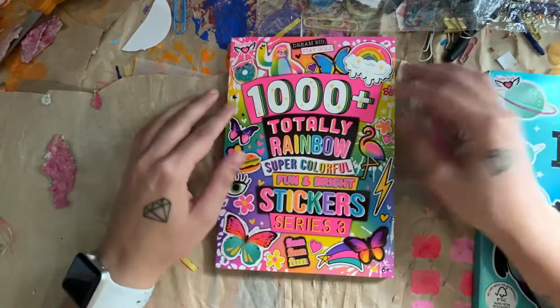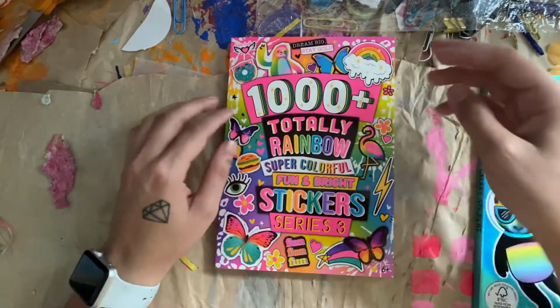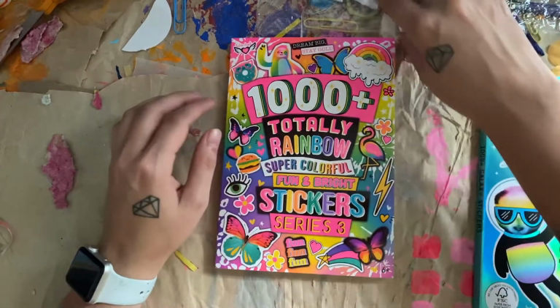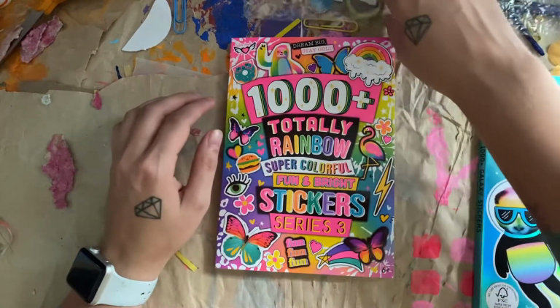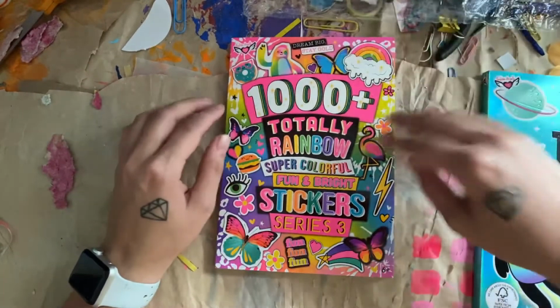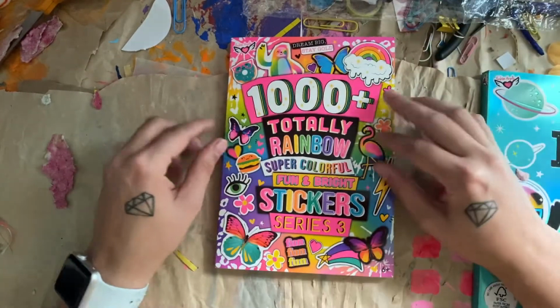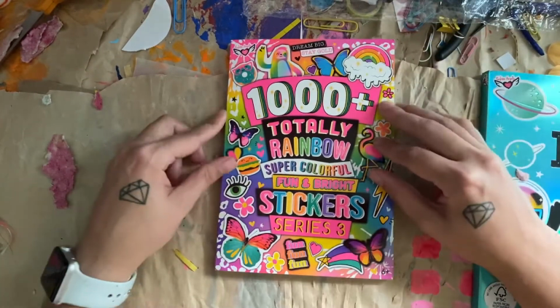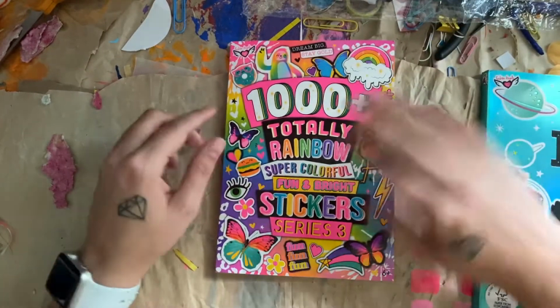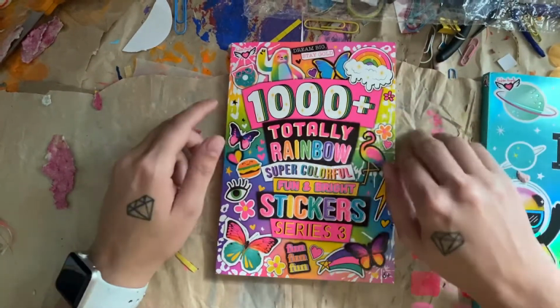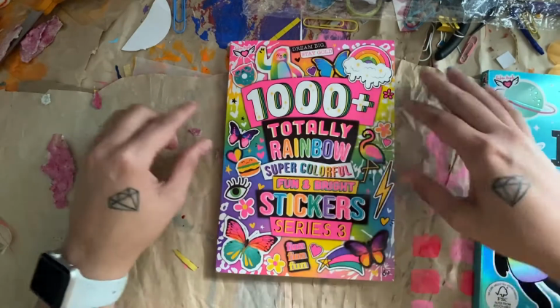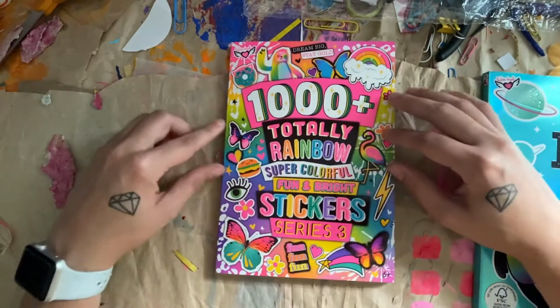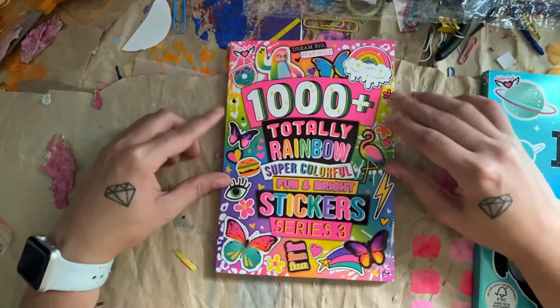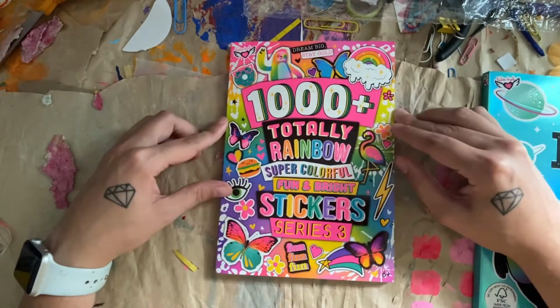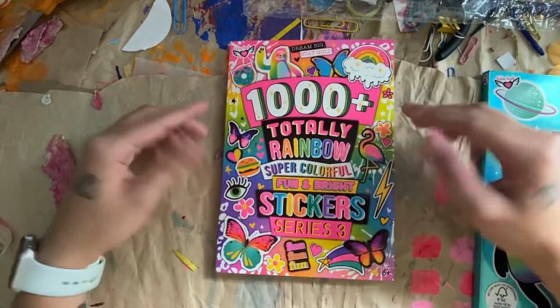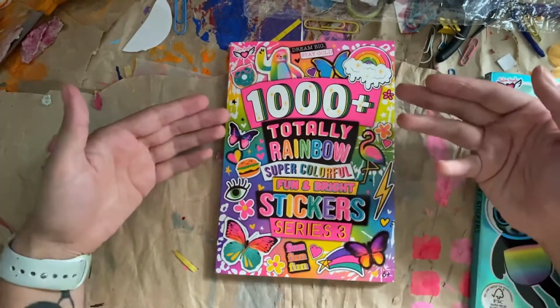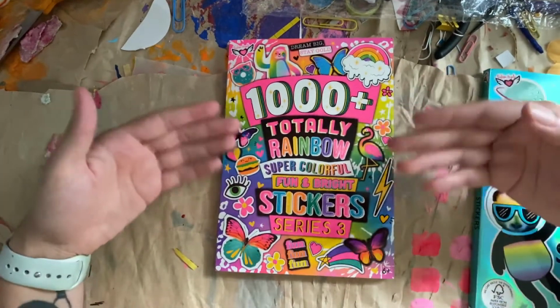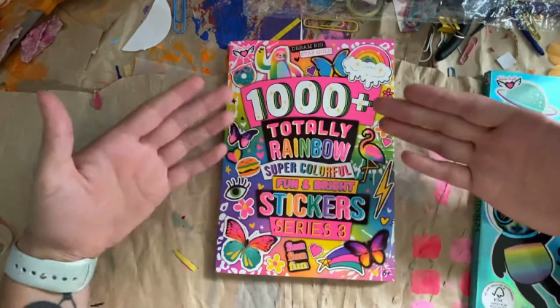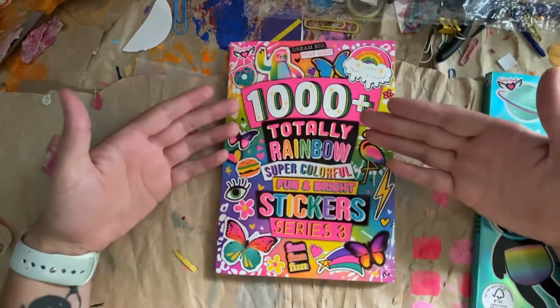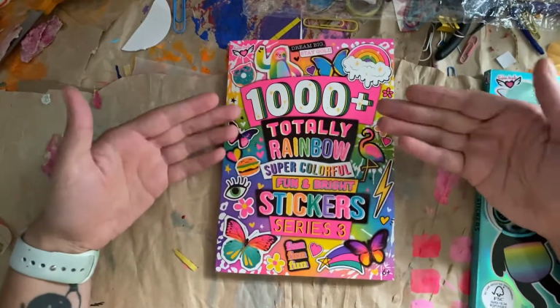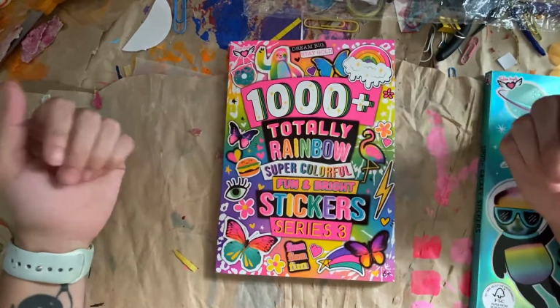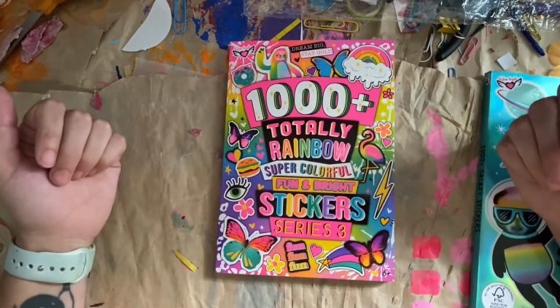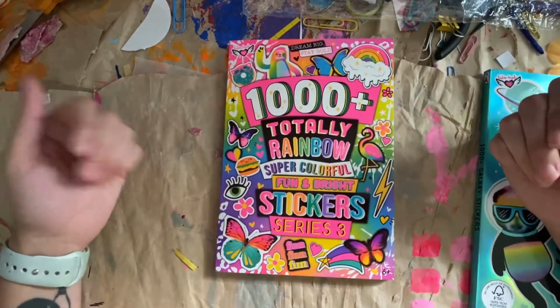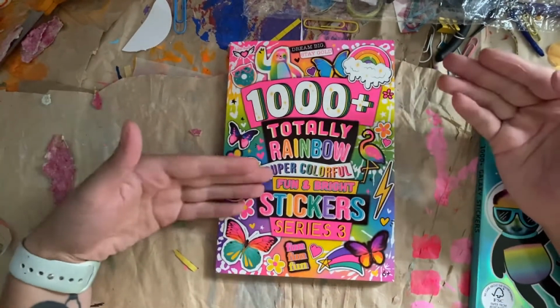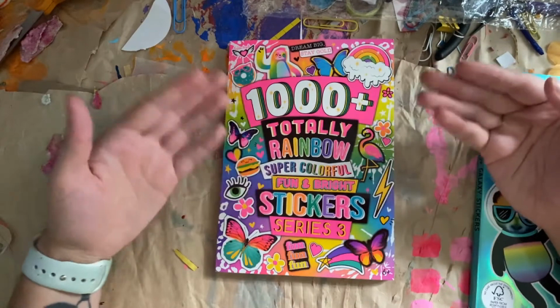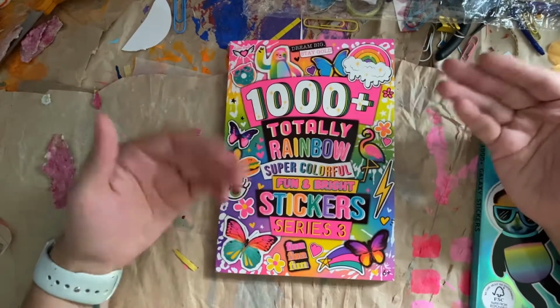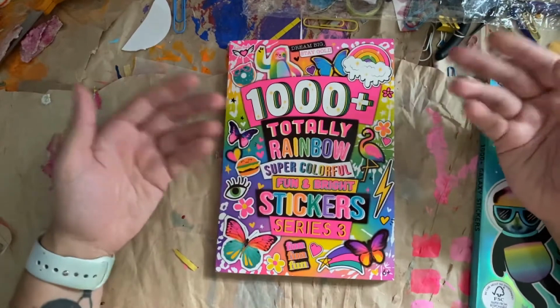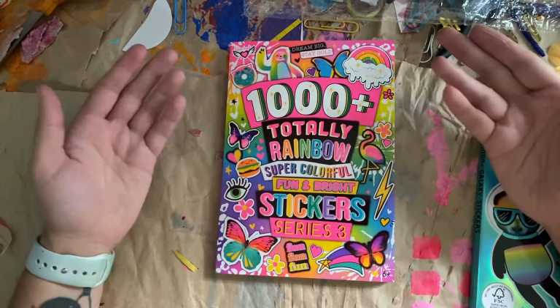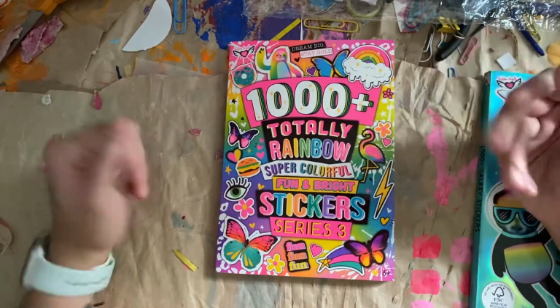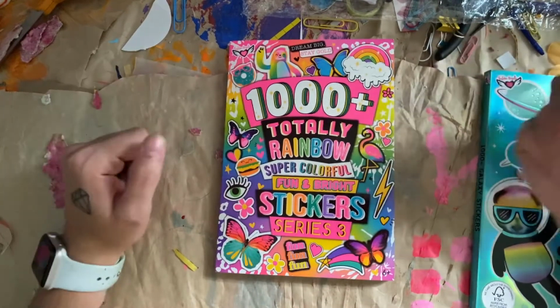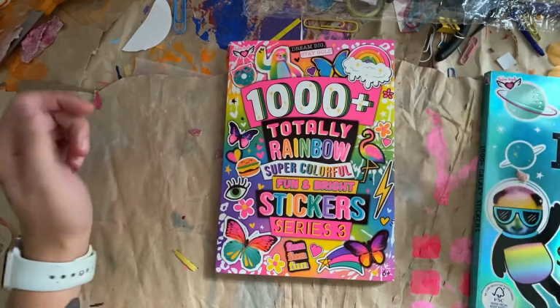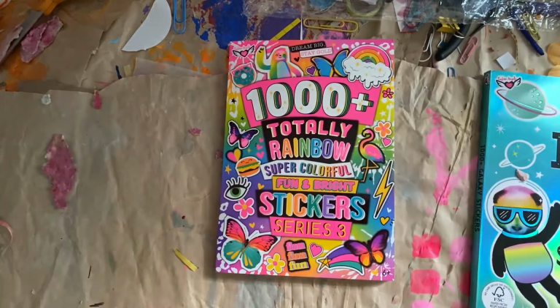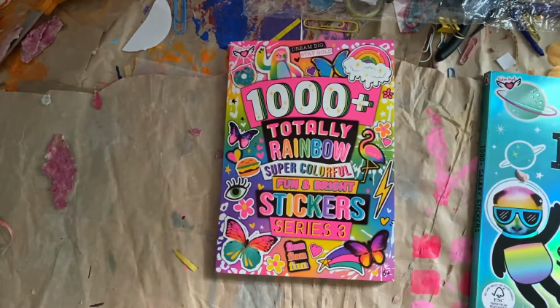I'm just going to do a quick flip through of the pages, all of them. And if I'm going too fast, you can obviously pause the video and look at the stickers more. So let's get started.